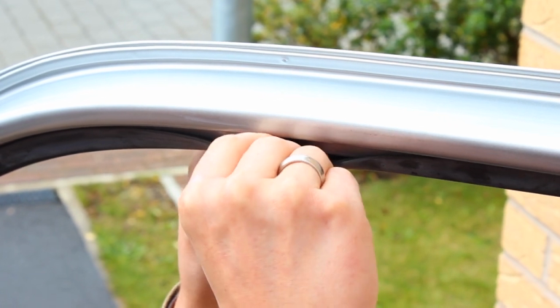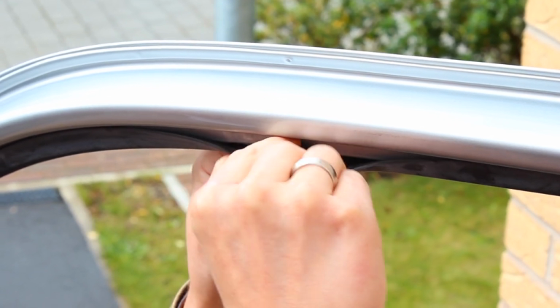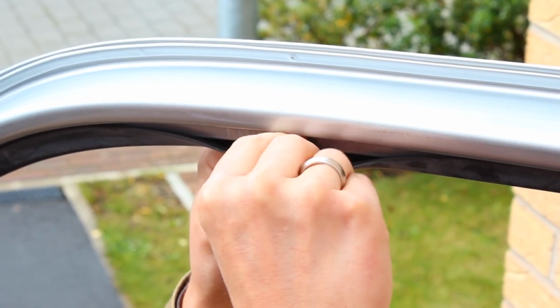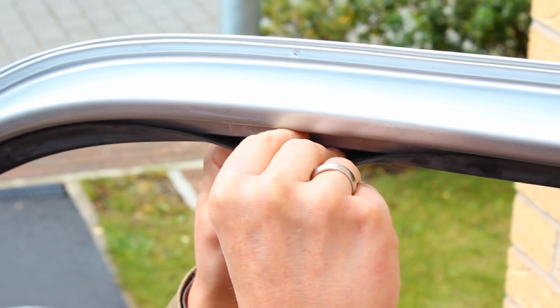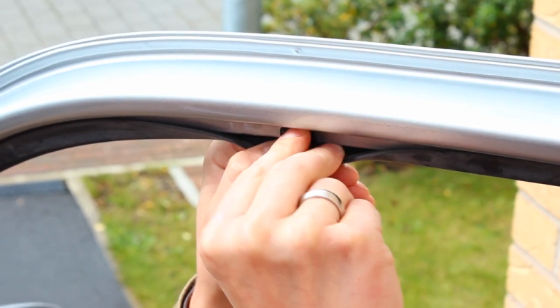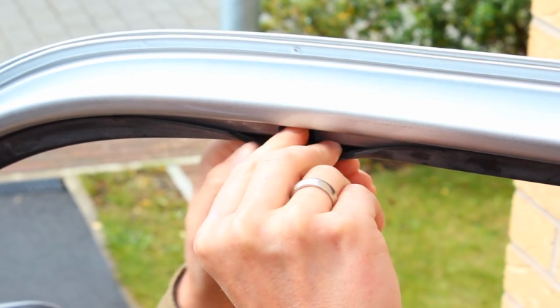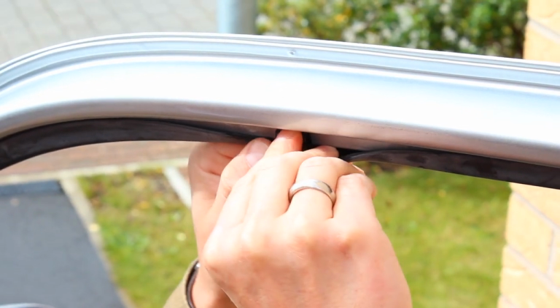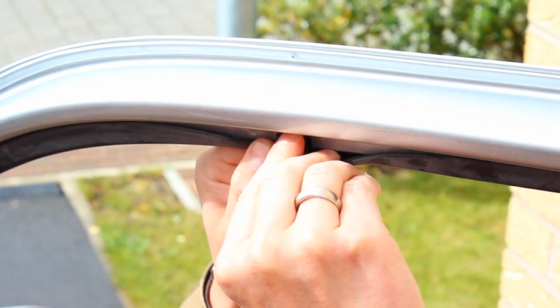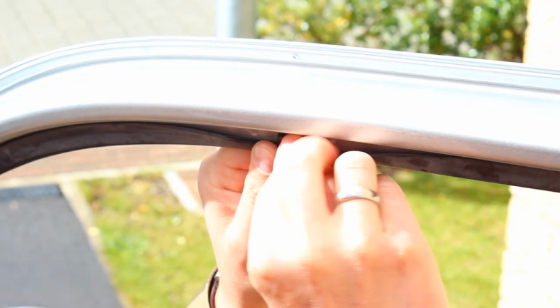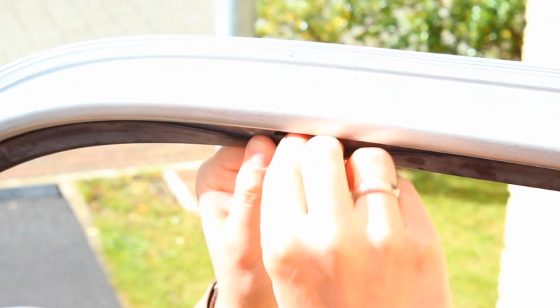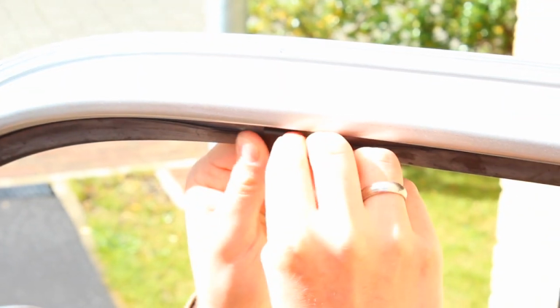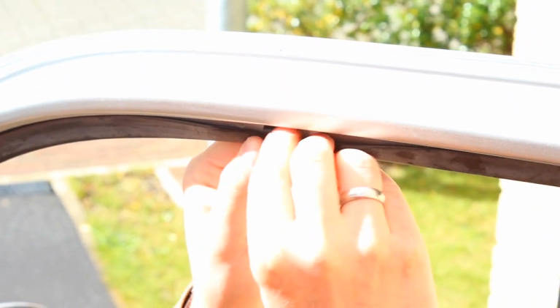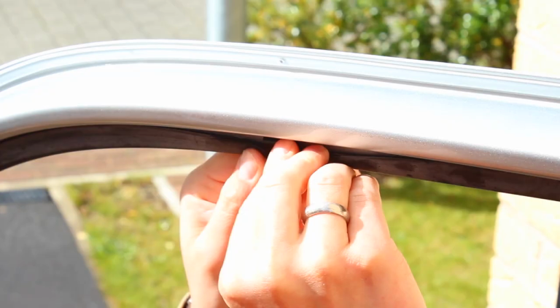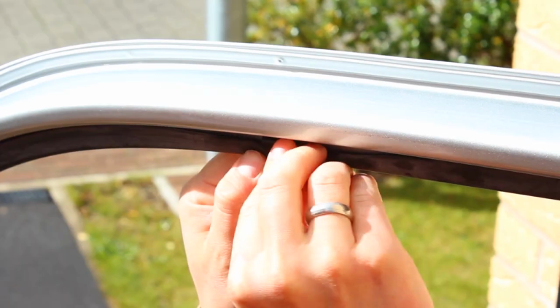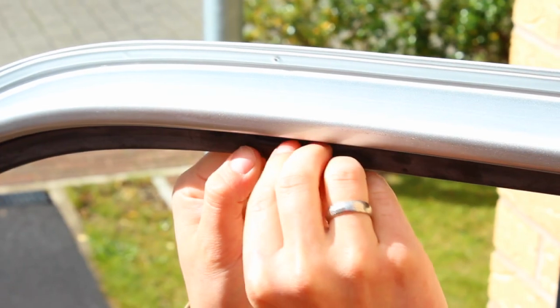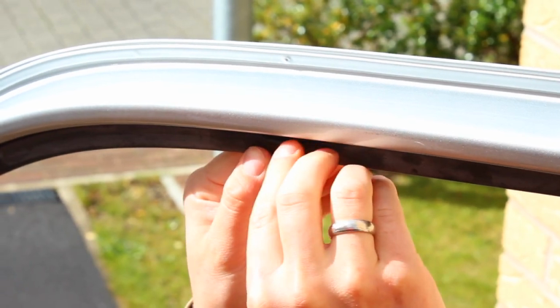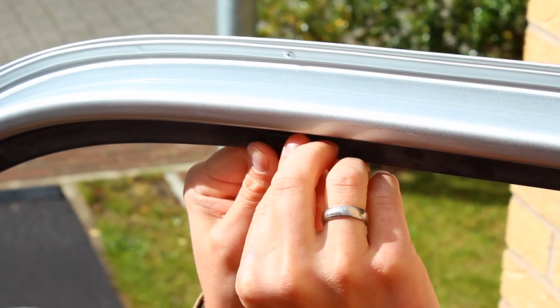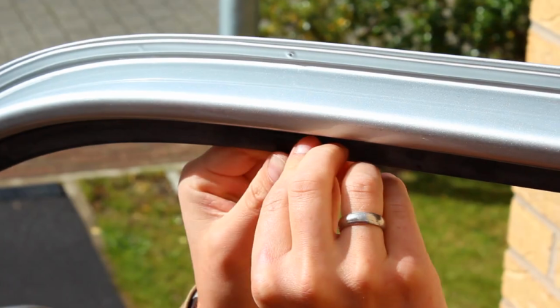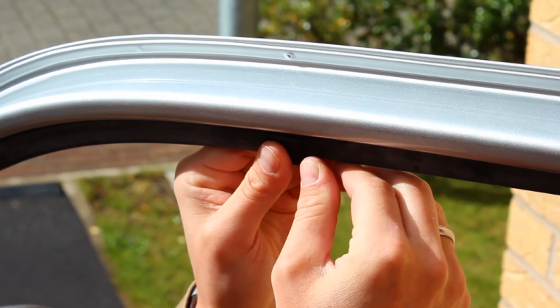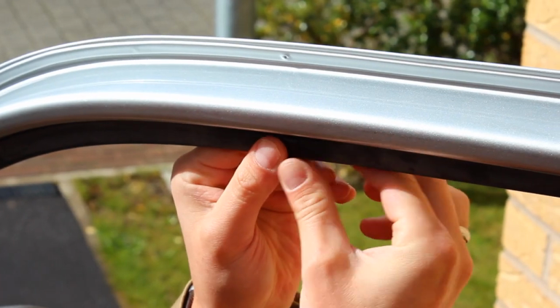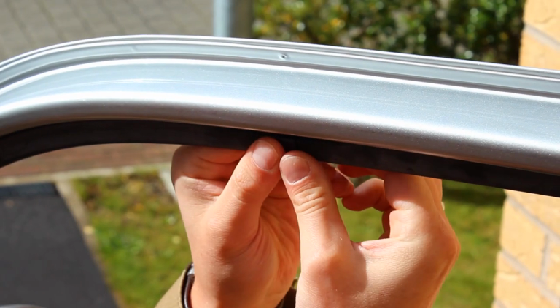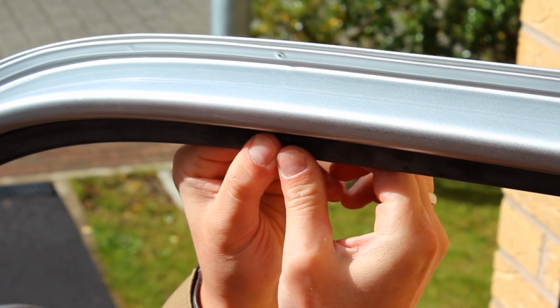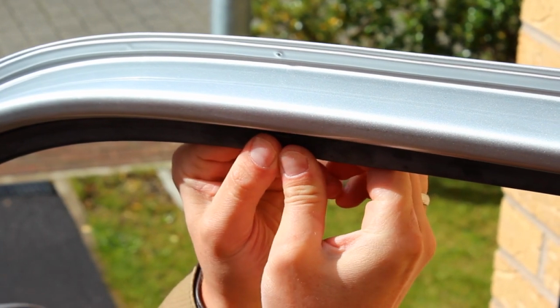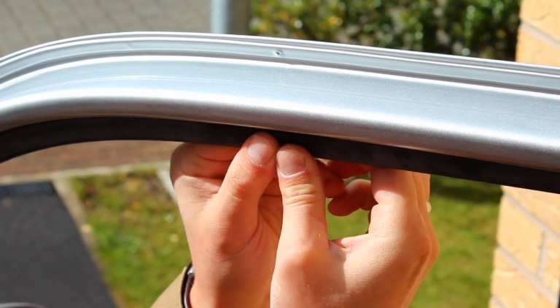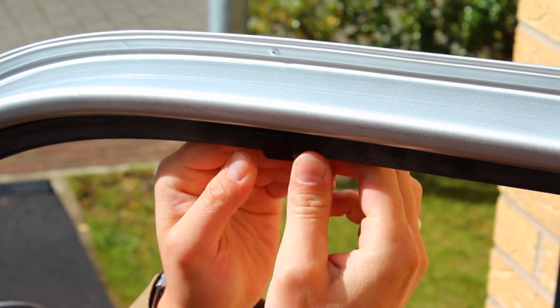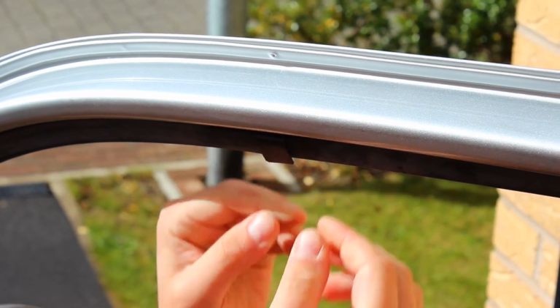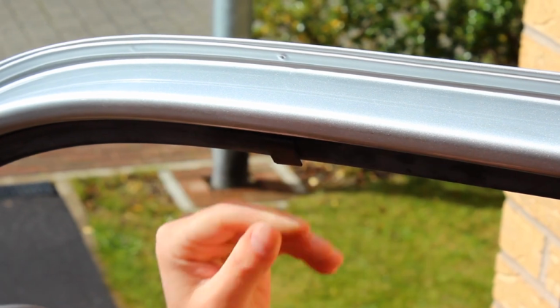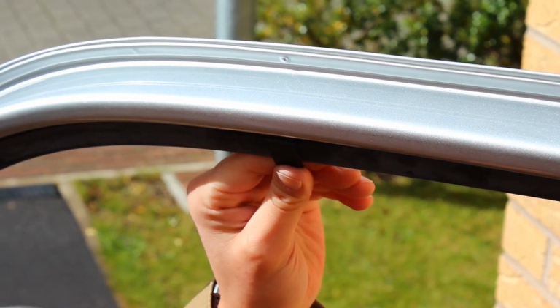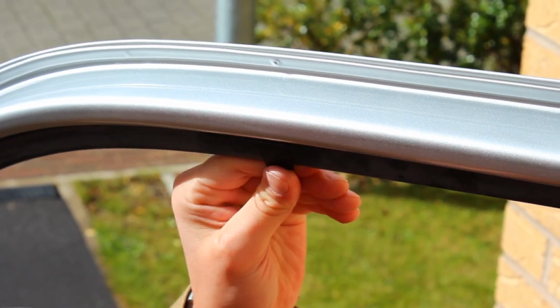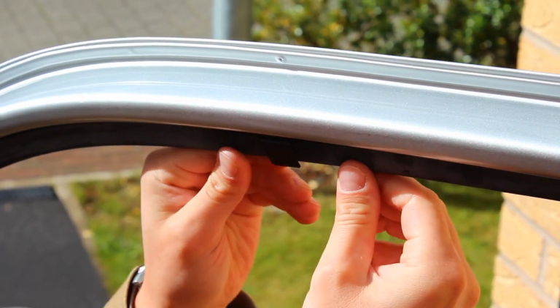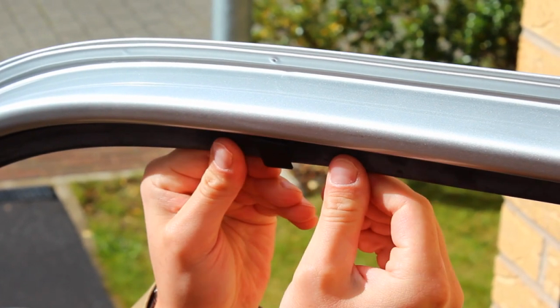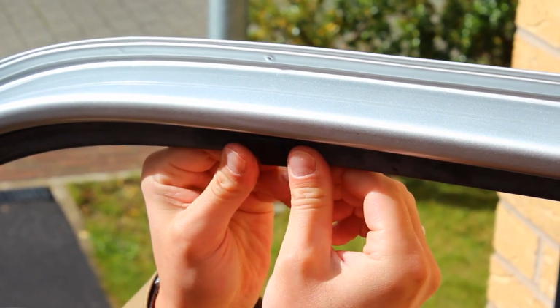Just press it a little bit more so you make sure the gasket is up and fitting it in place.